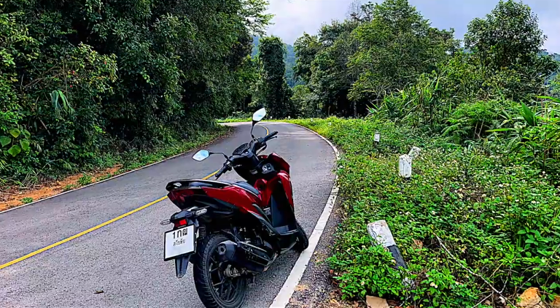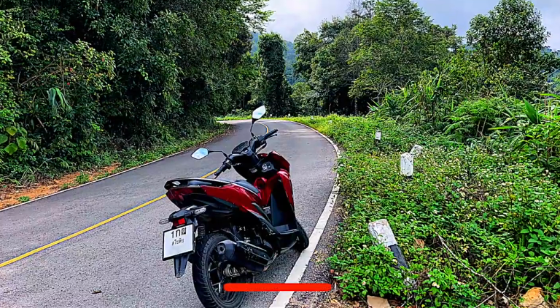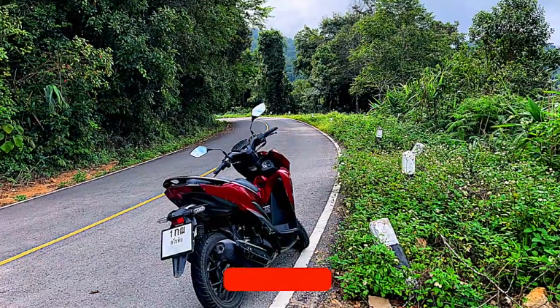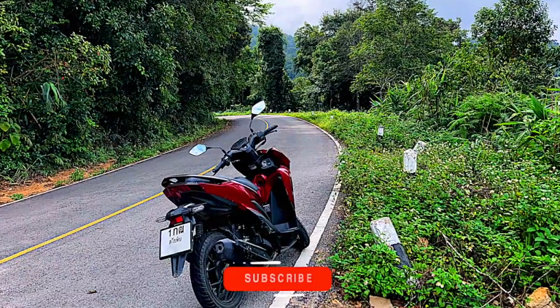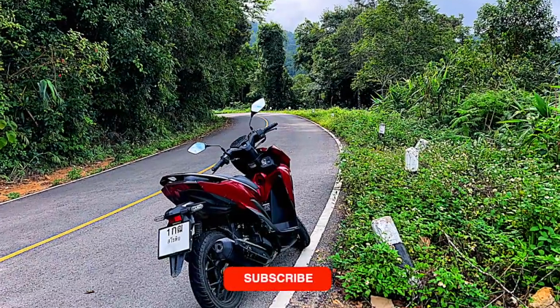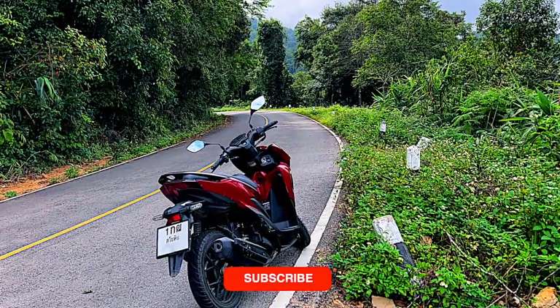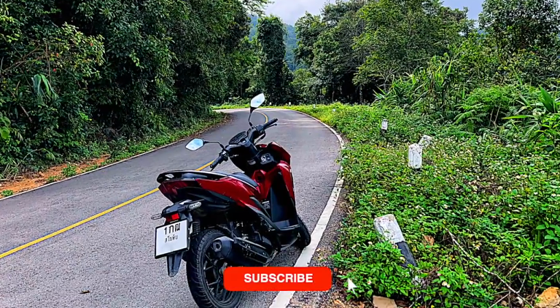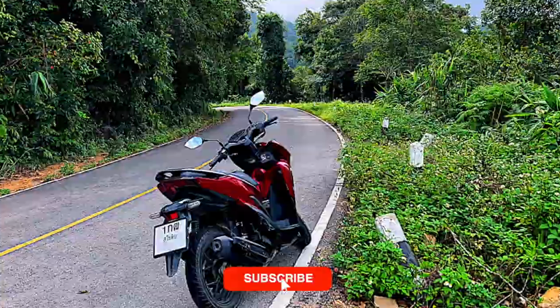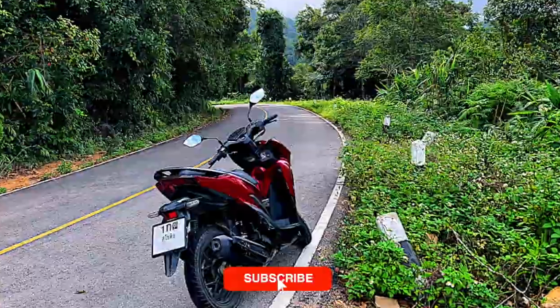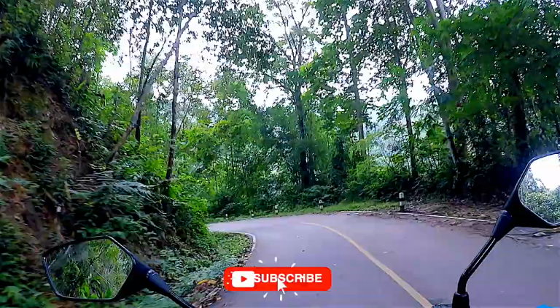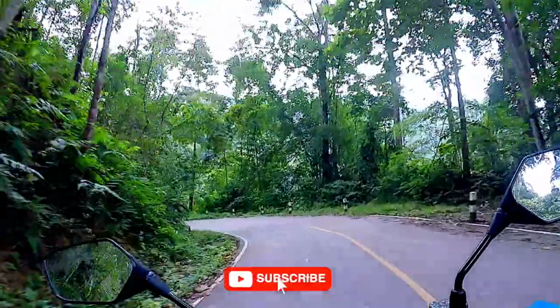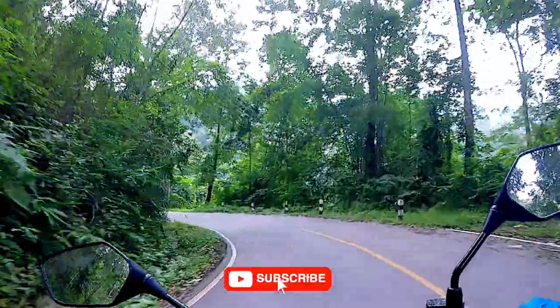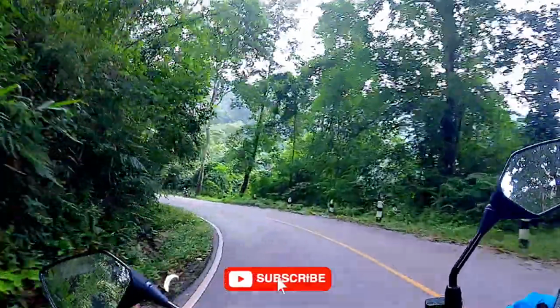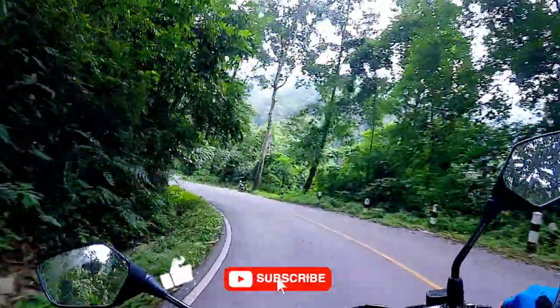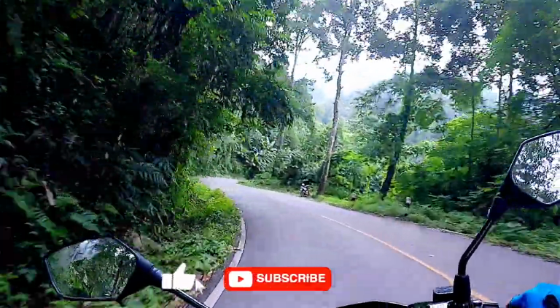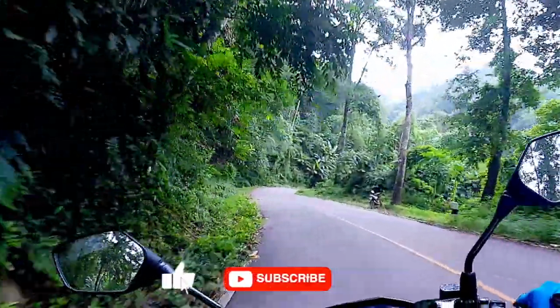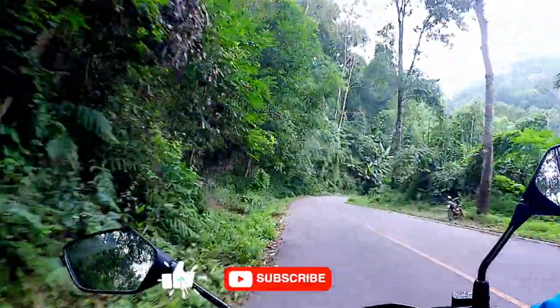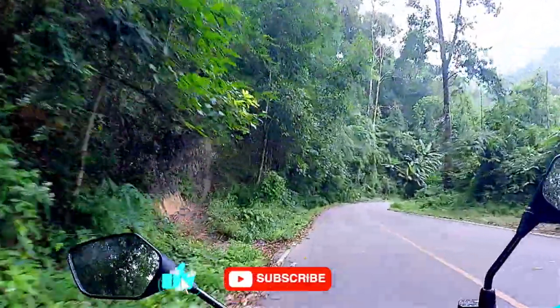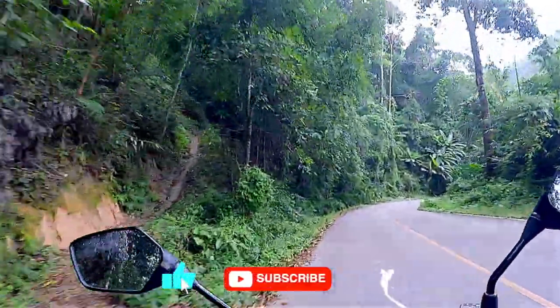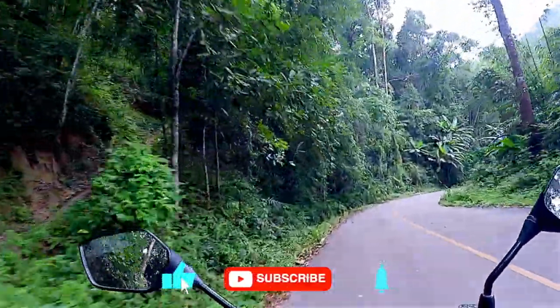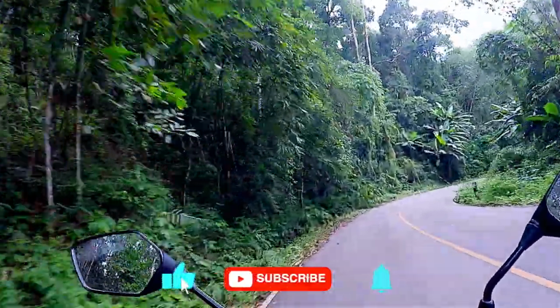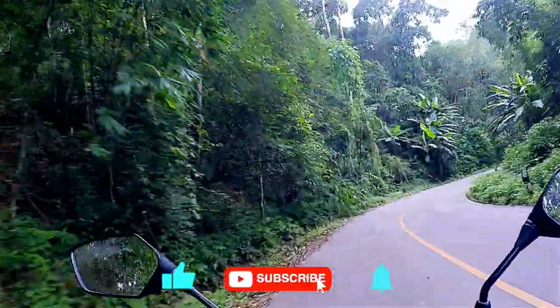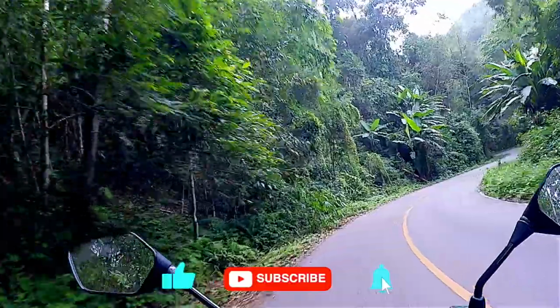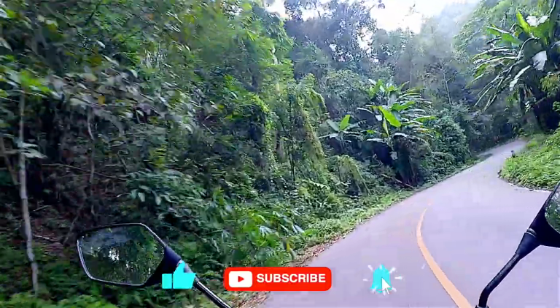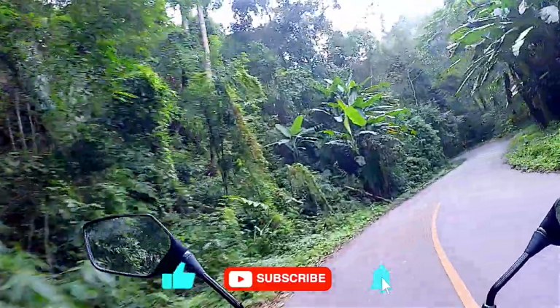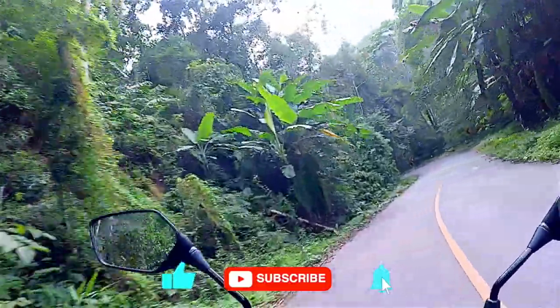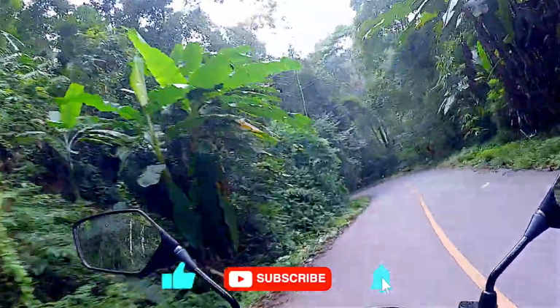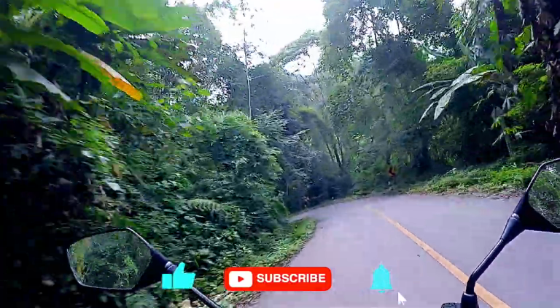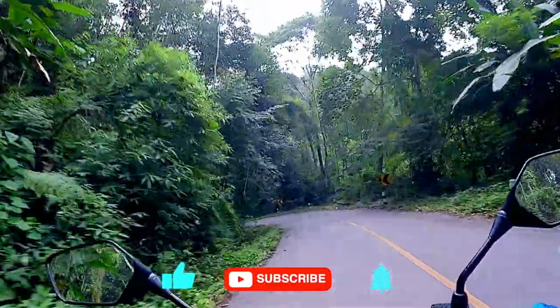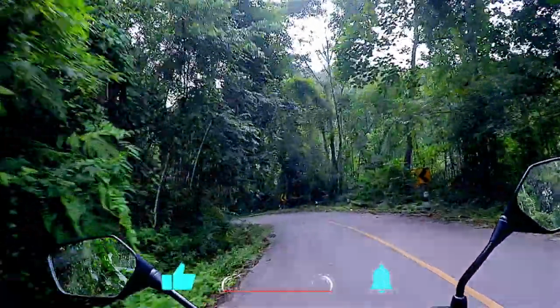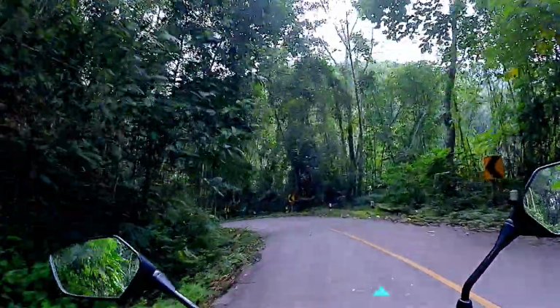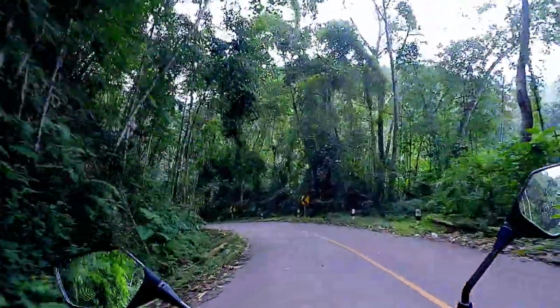If you like this video, please give it a like and subscribe, and hit the notification bell button not to miss any further updates on my travels in Thailand and Asia.